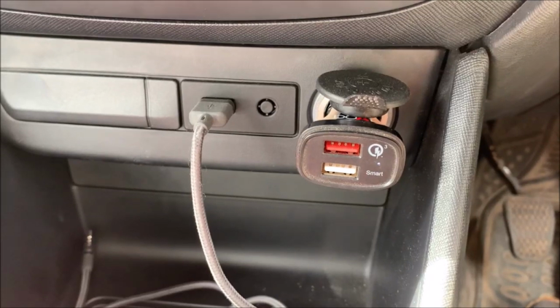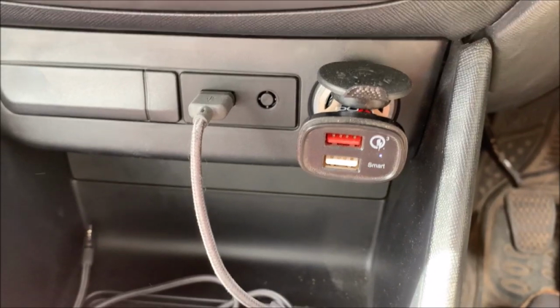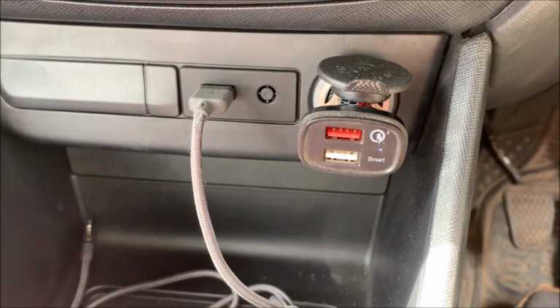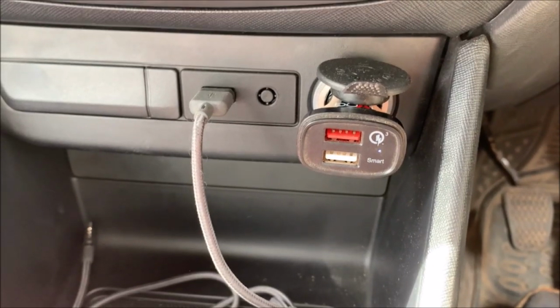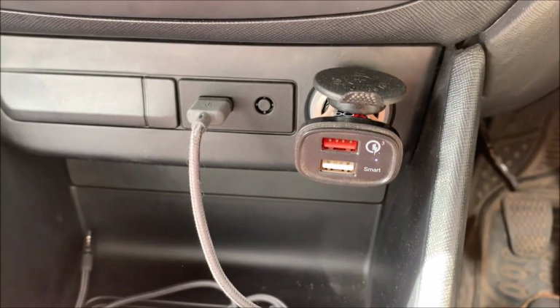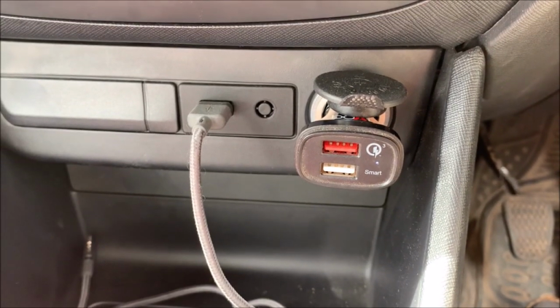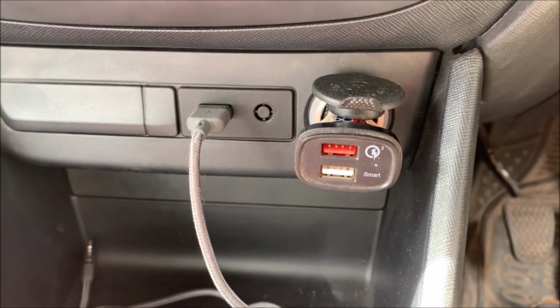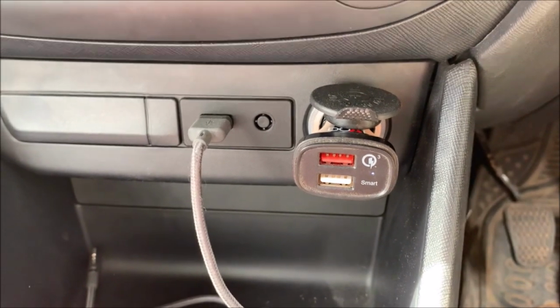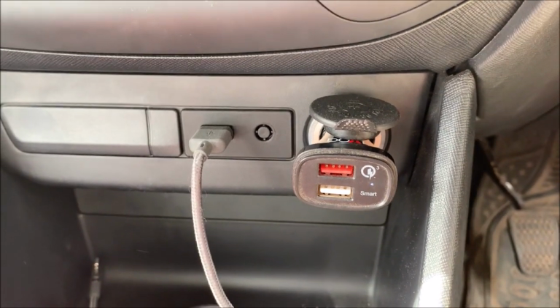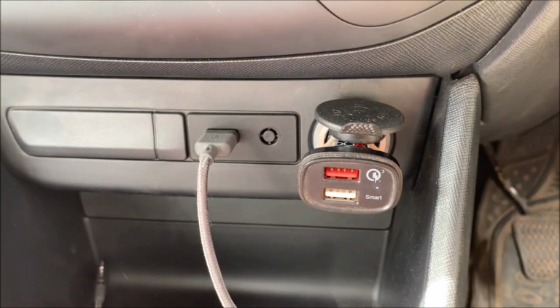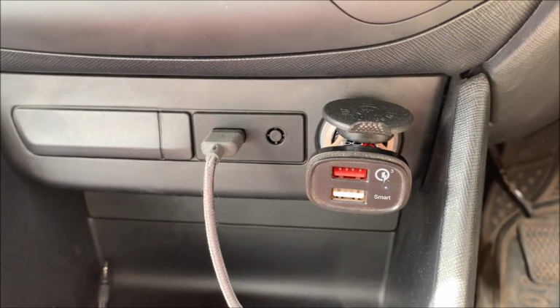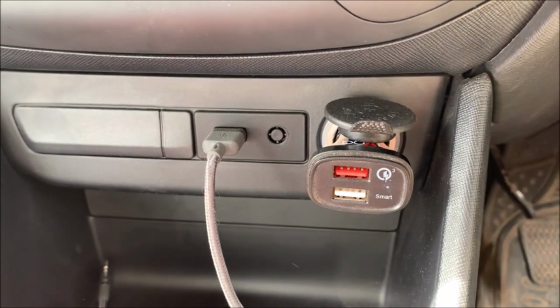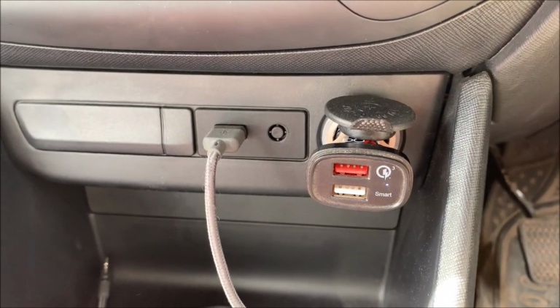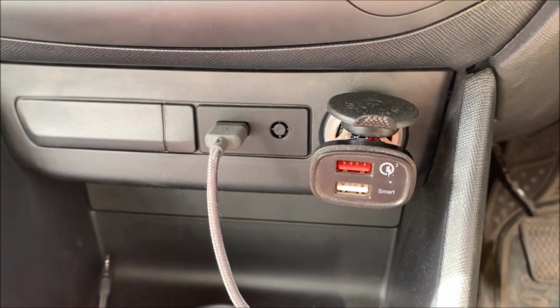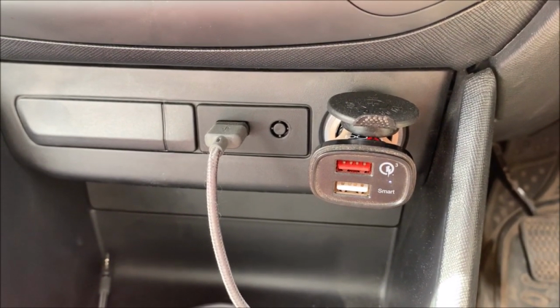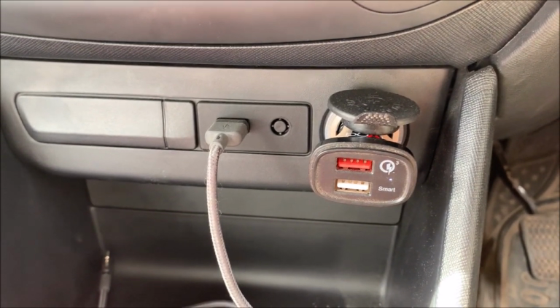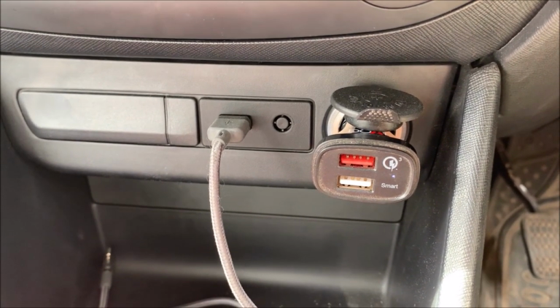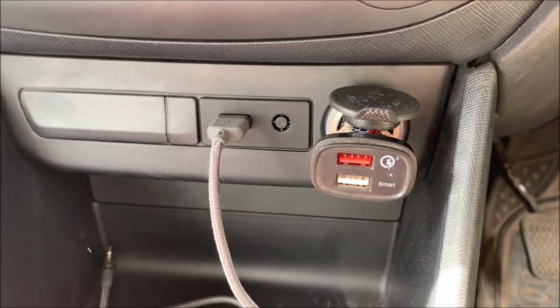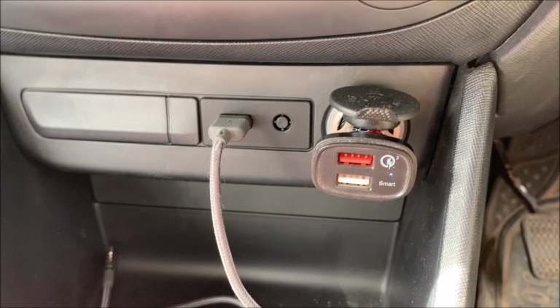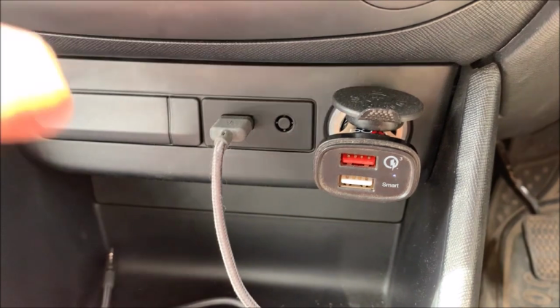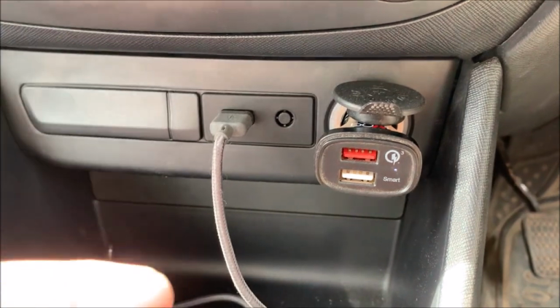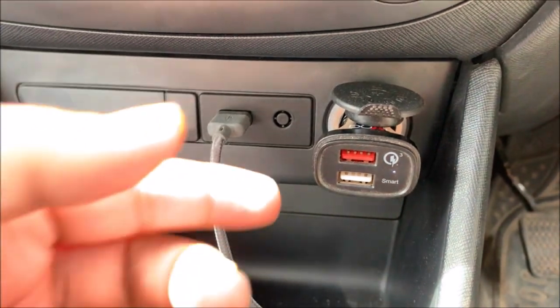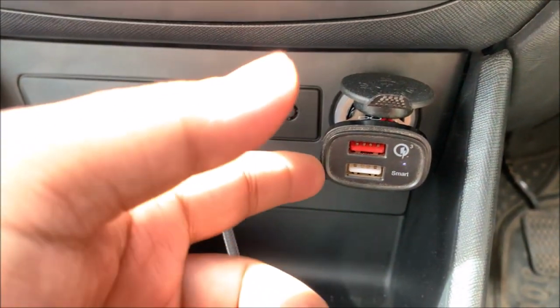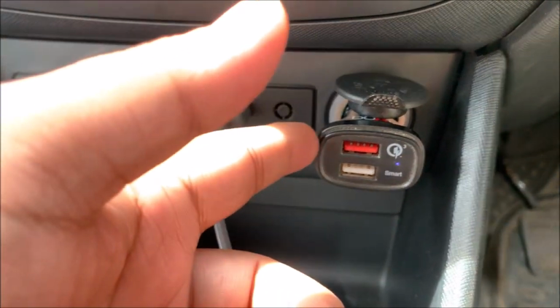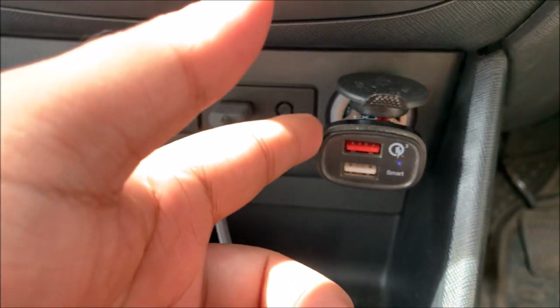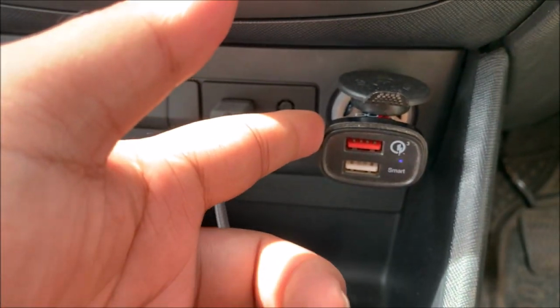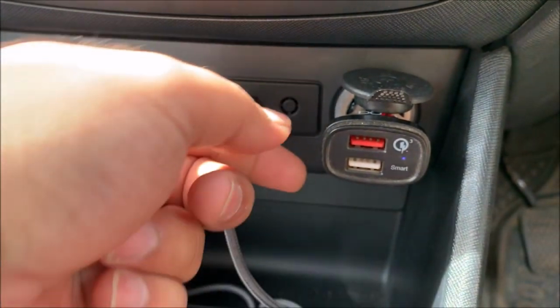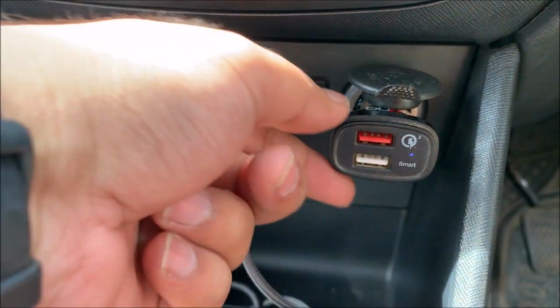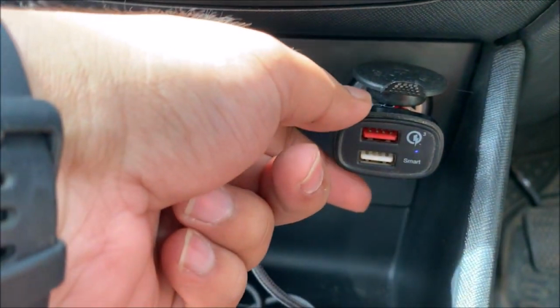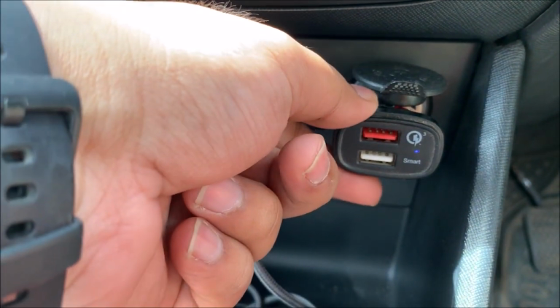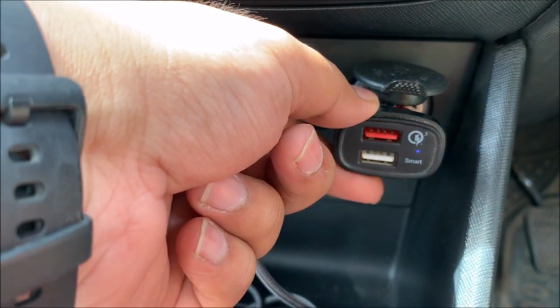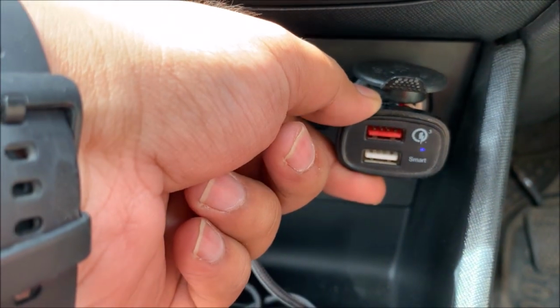Hello guys, Explorer Rider here. Welcome back to the channel. I am making a video of this 12V socket charging port.